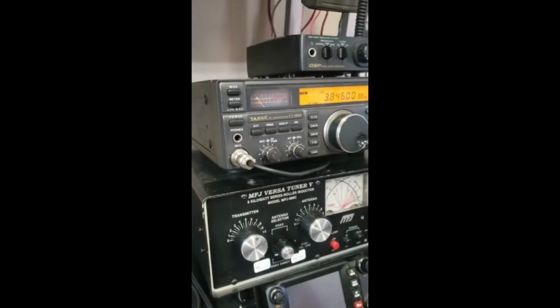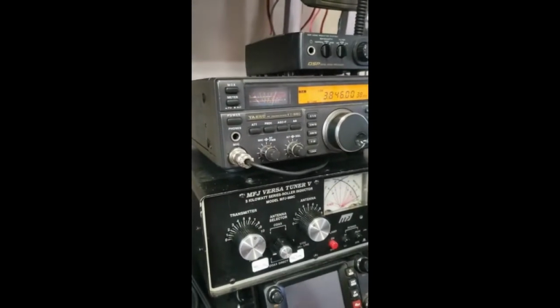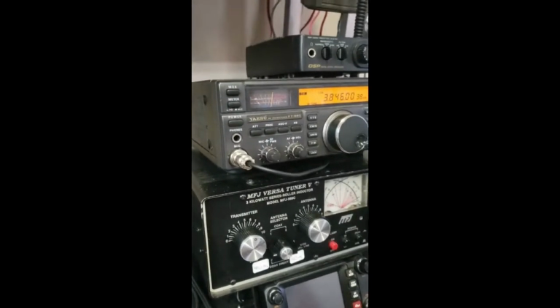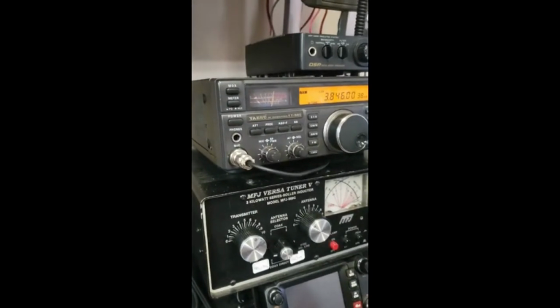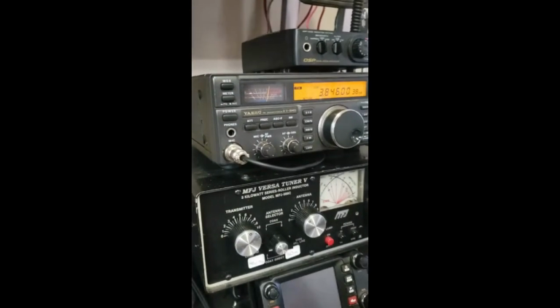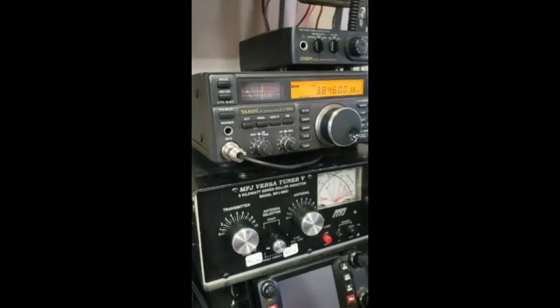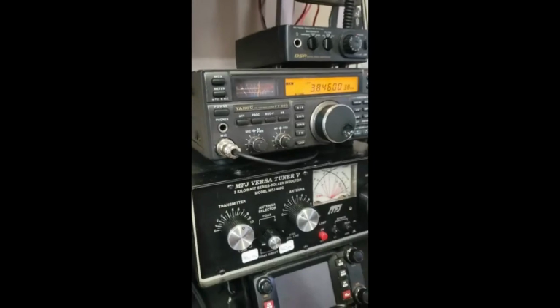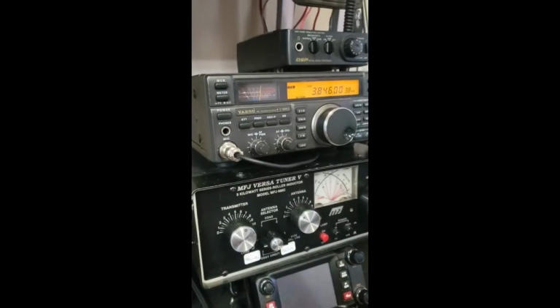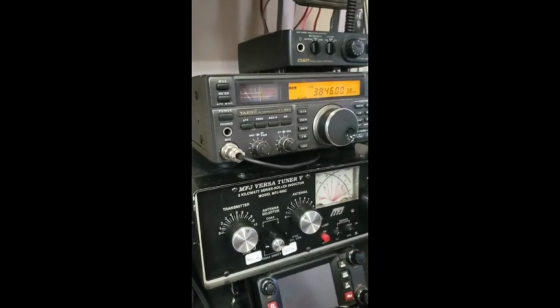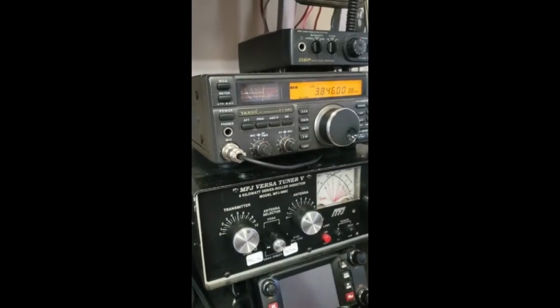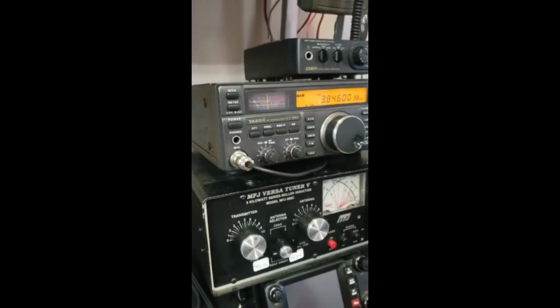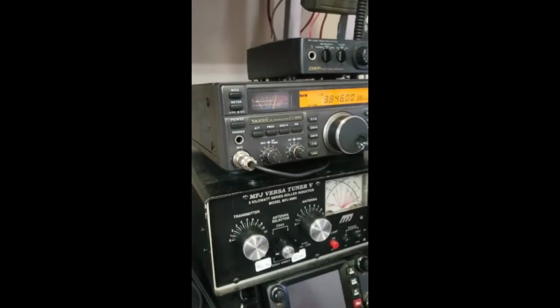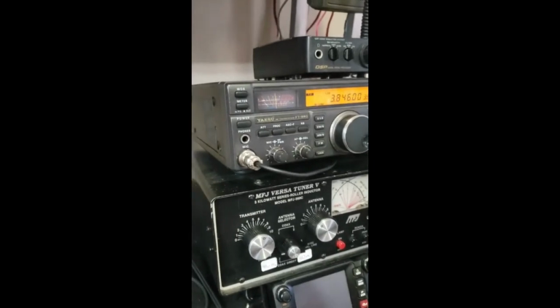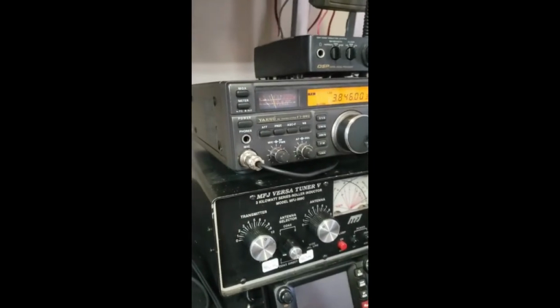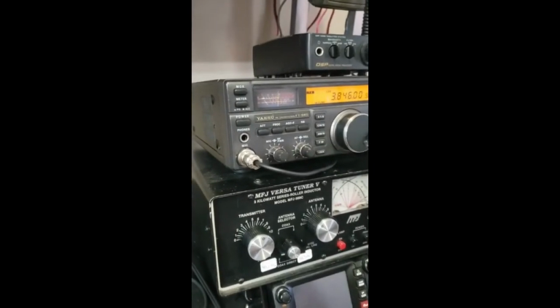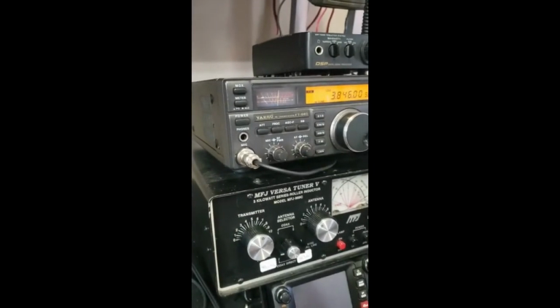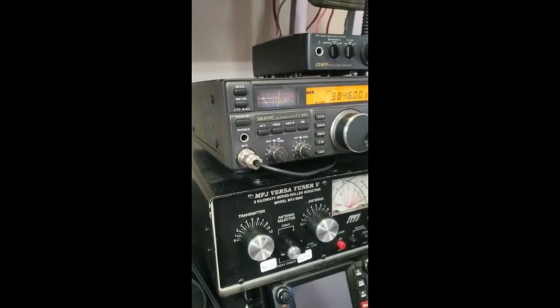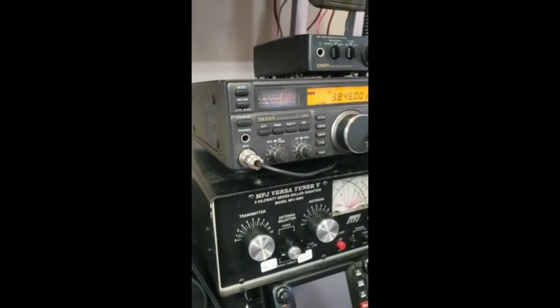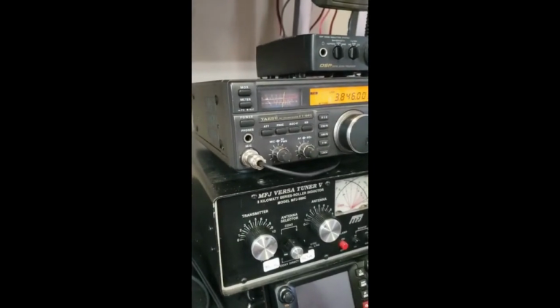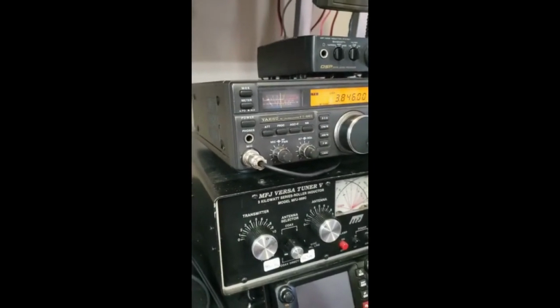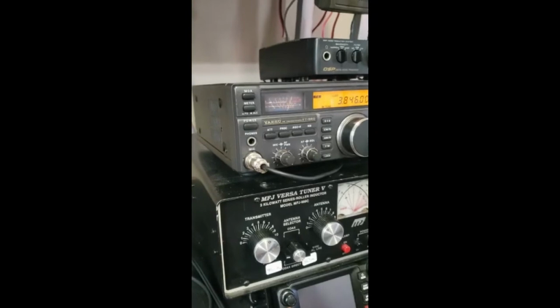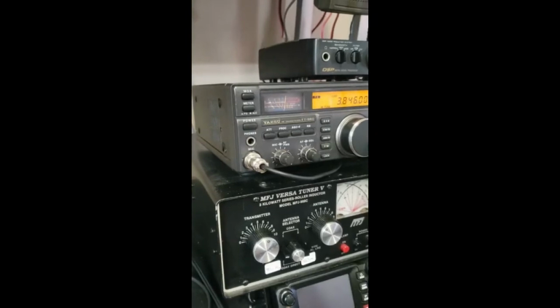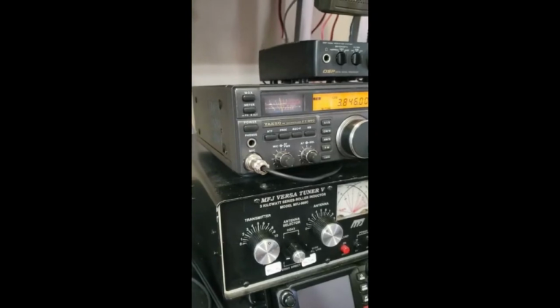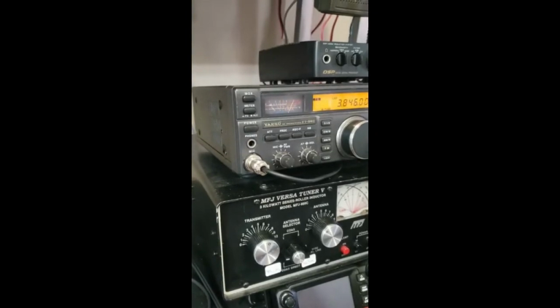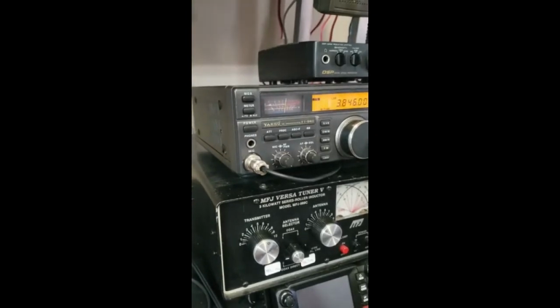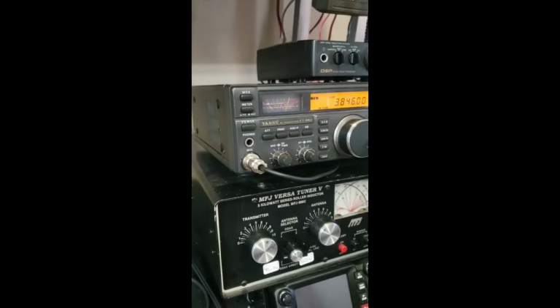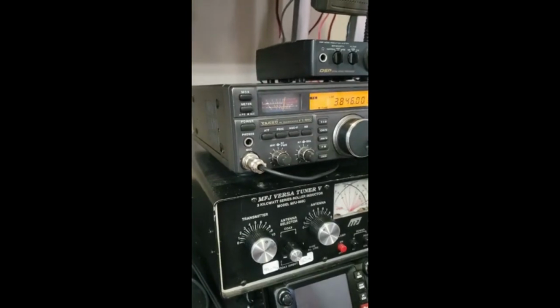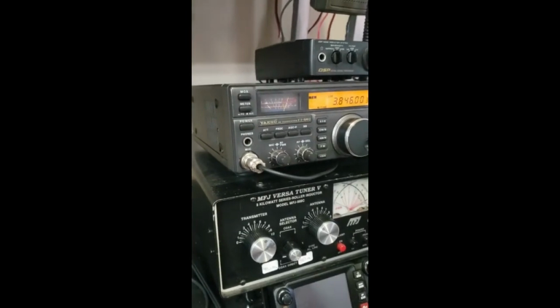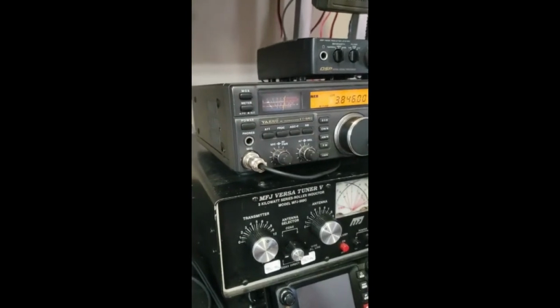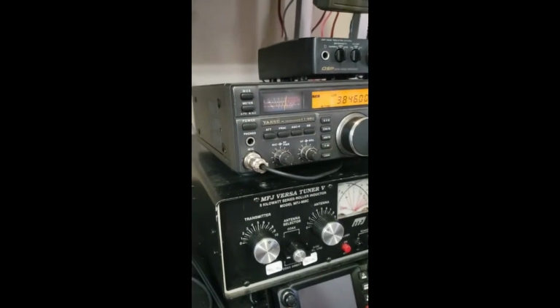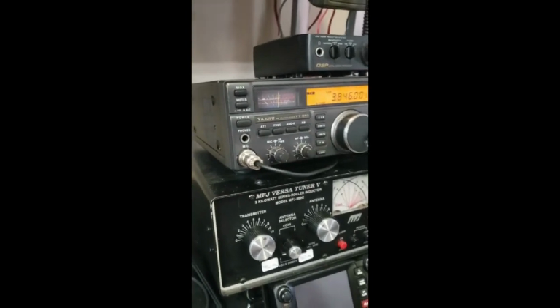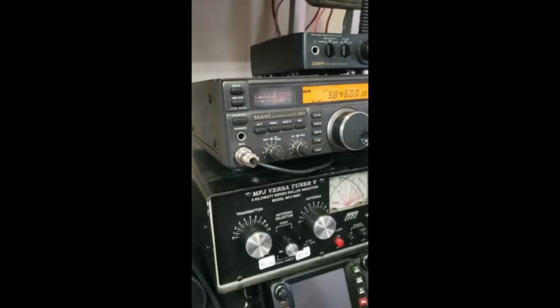Hello, this is Alpha India 5 Bravo Lima testing, testing. Something's going wrong with that amplifier. Hello. Alpha India 5 Bravo Lima testing against amplifier.